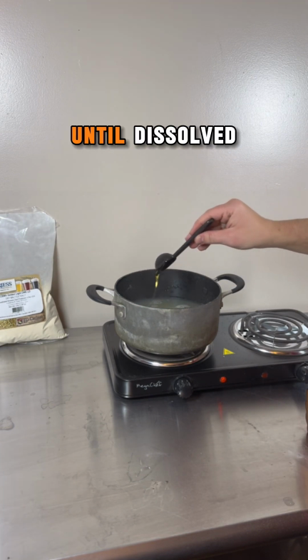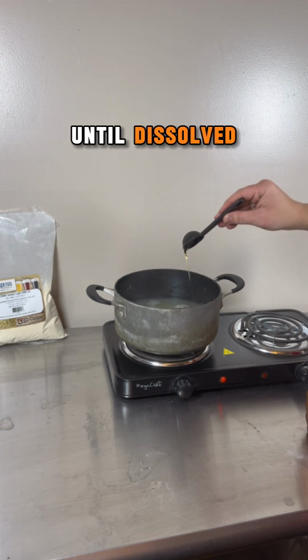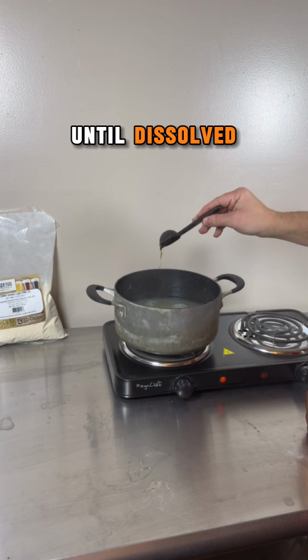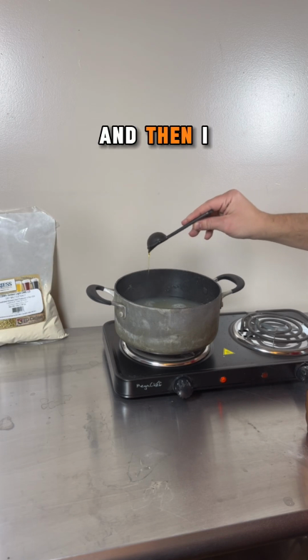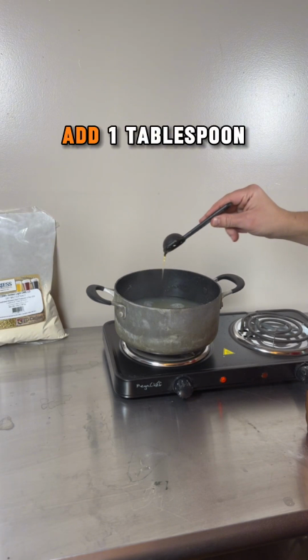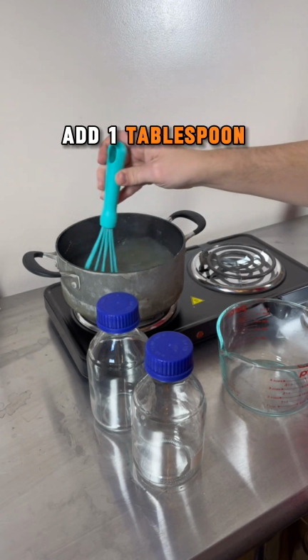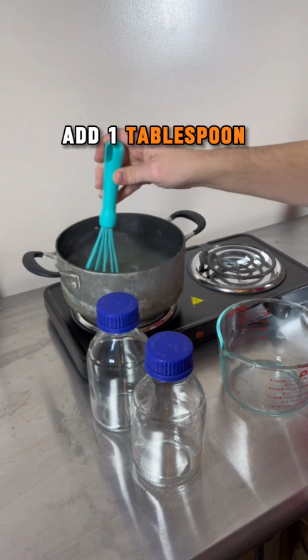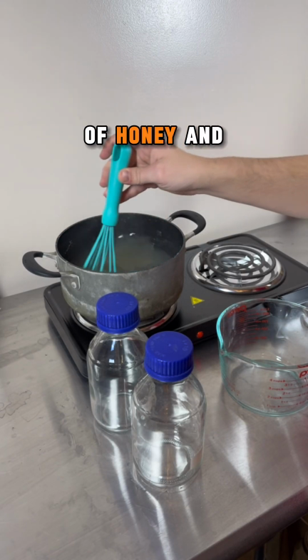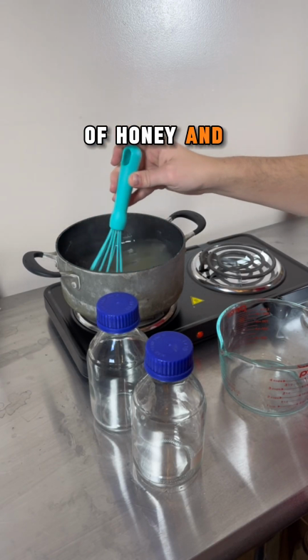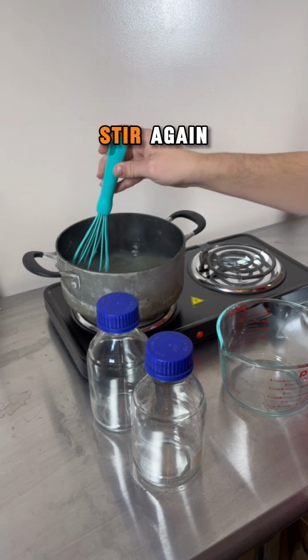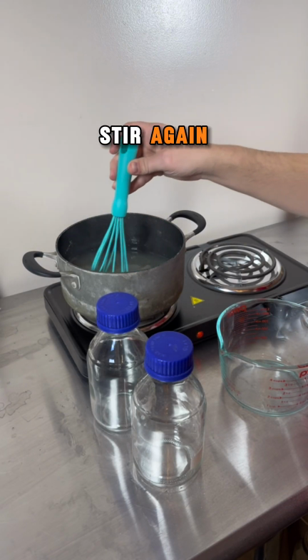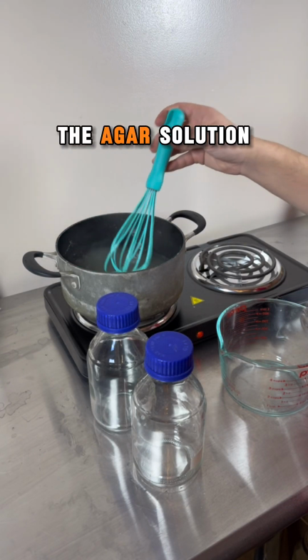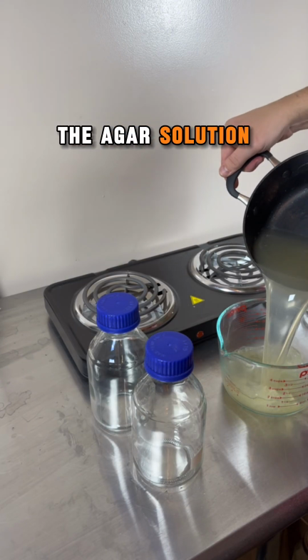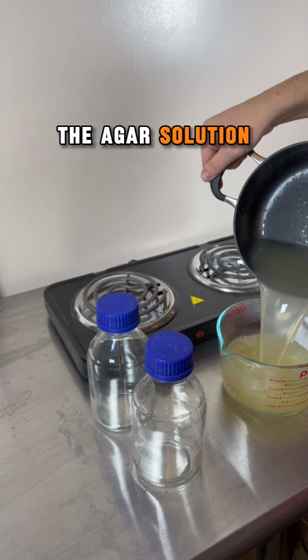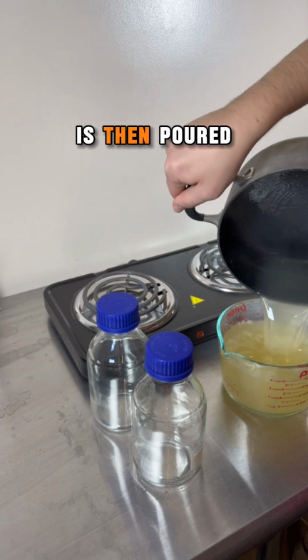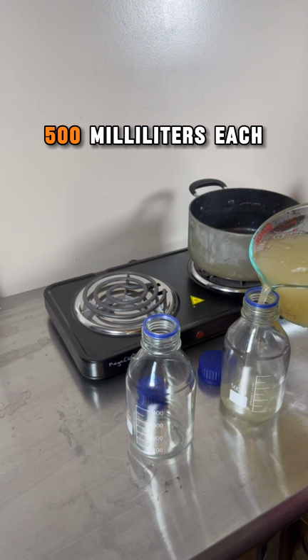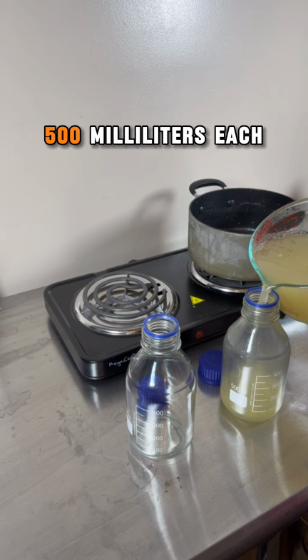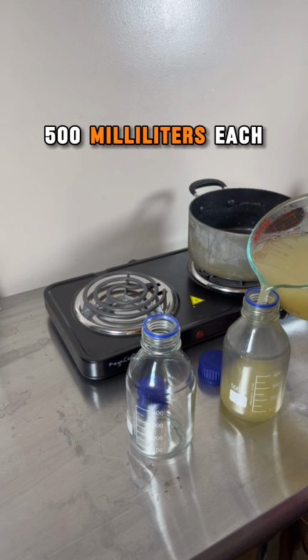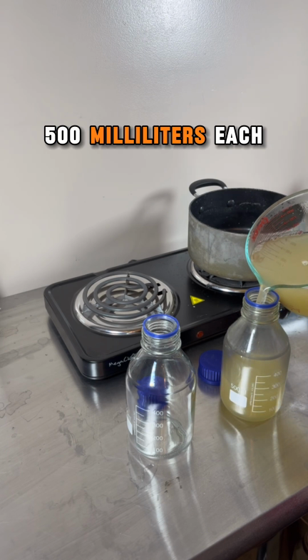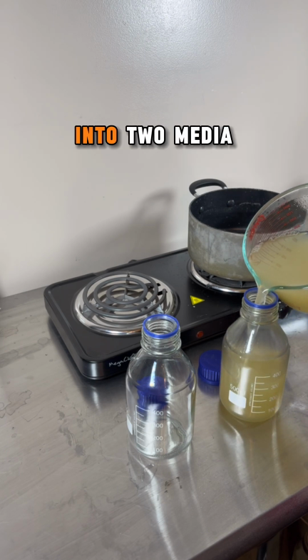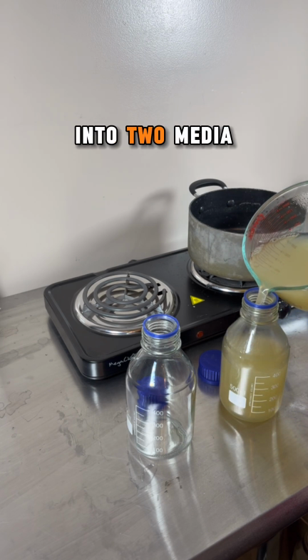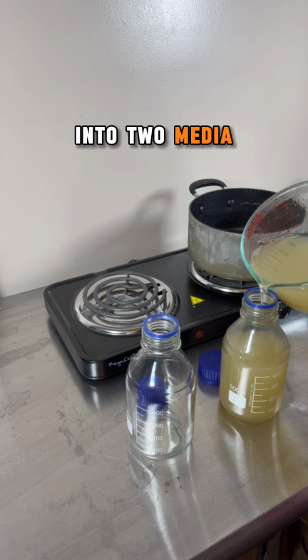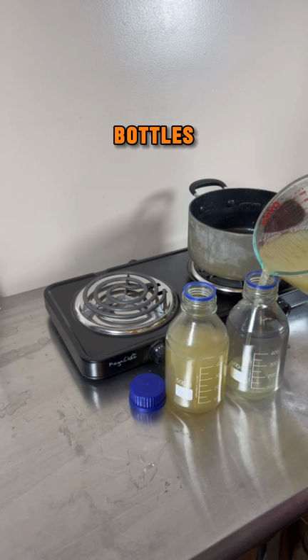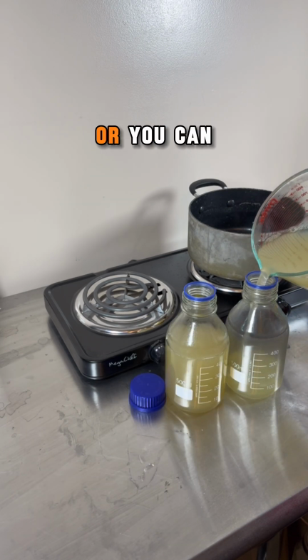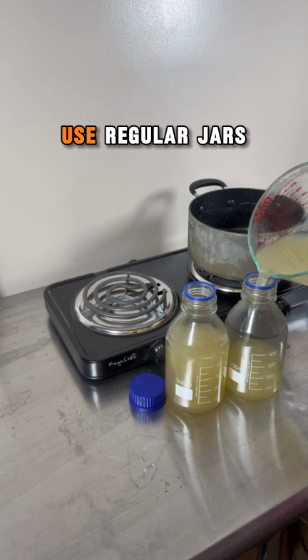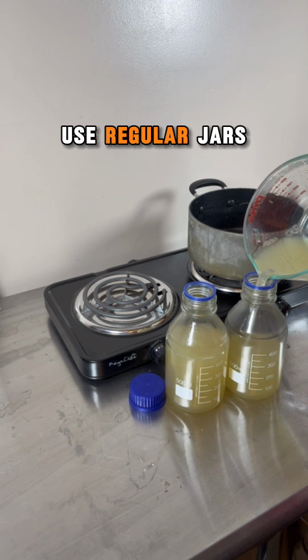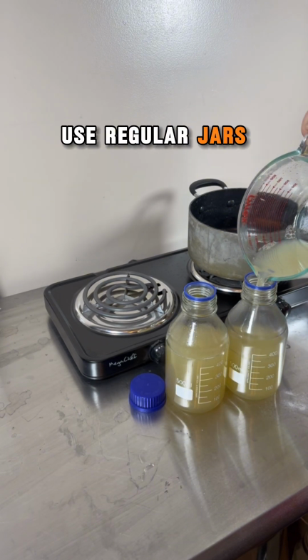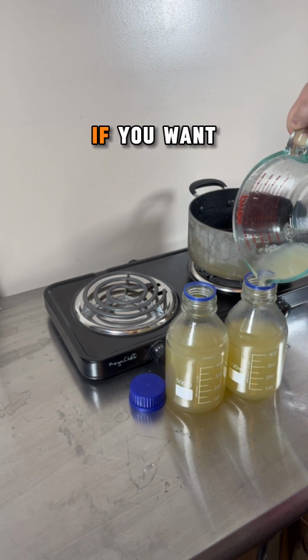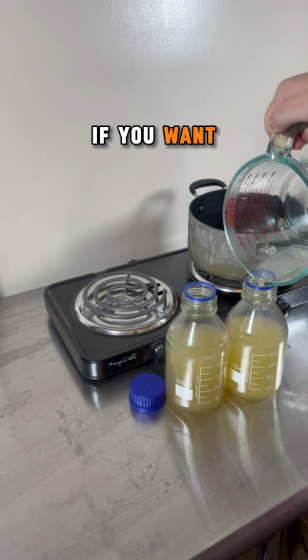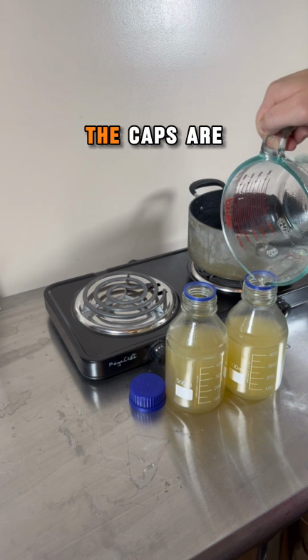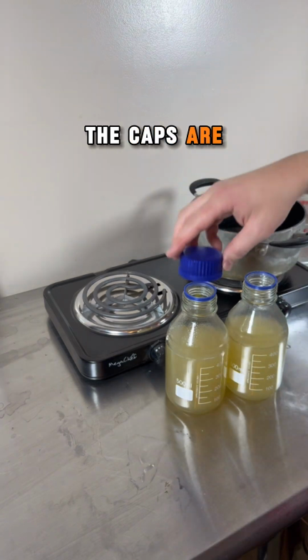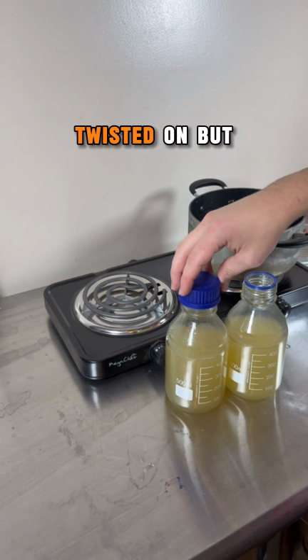Once the potato water has warmed back up, I add the powders and stir until dissolved, and then I add one tablespoon of honey and stir again. The agar solution is then poured 500 milliliters each into two media bottles — or you can use regular jars if you want.